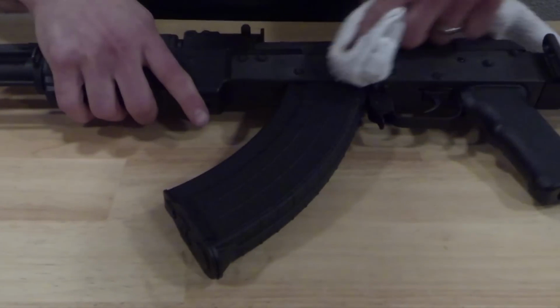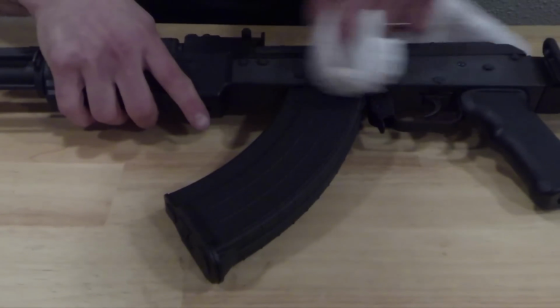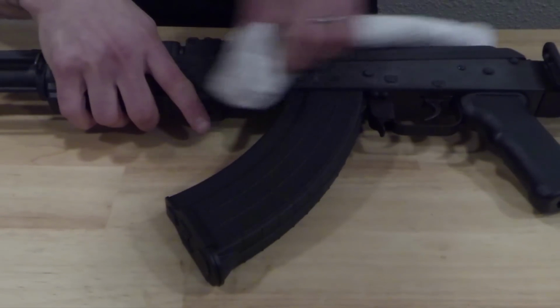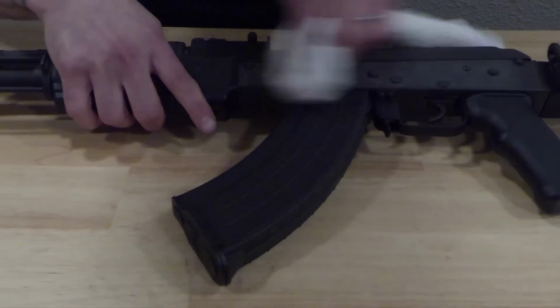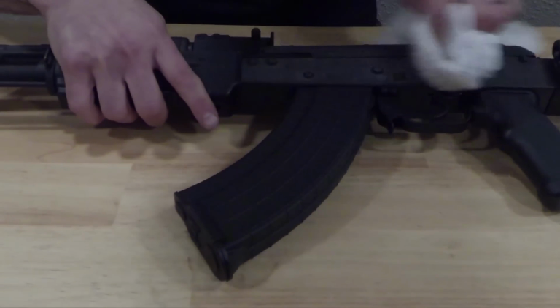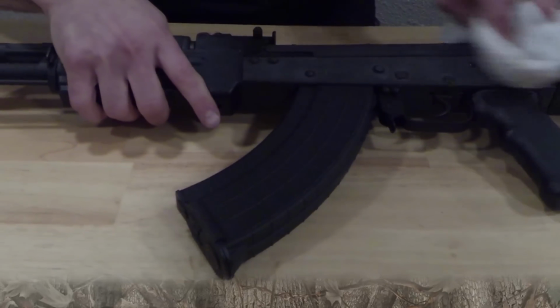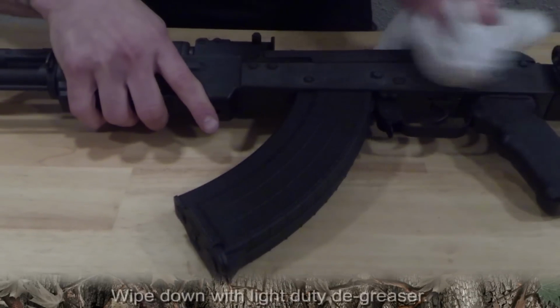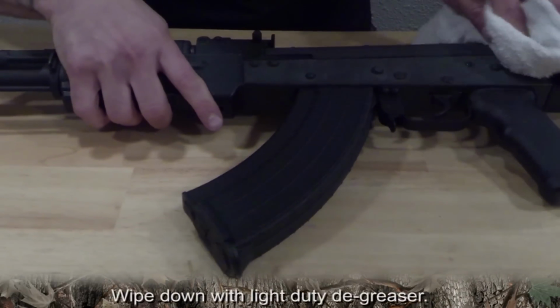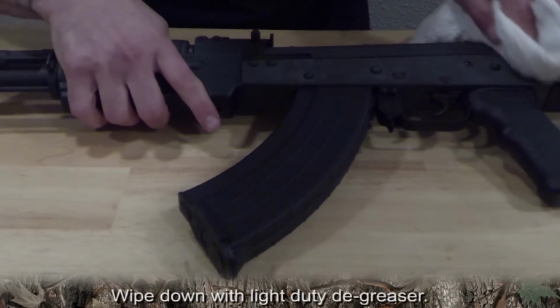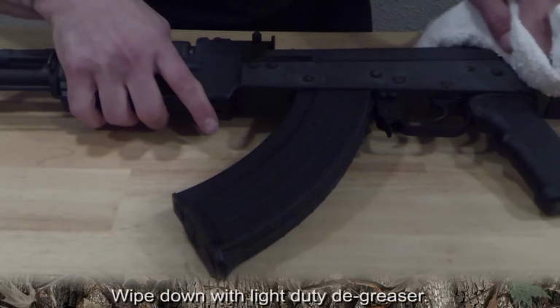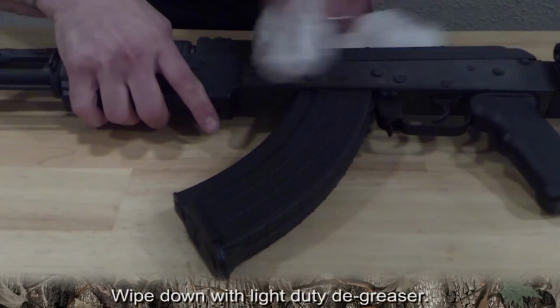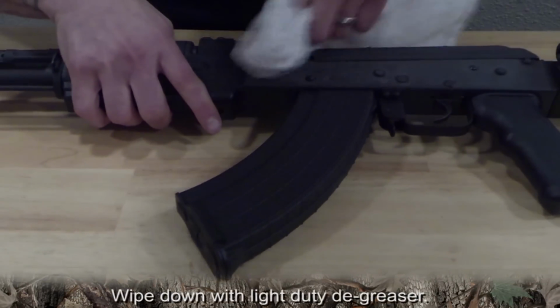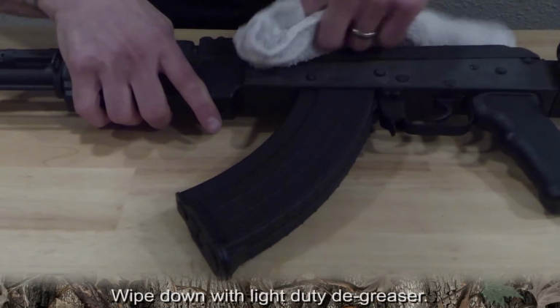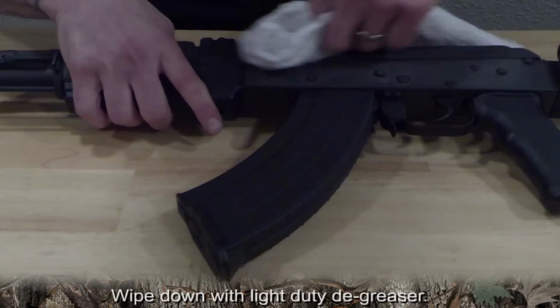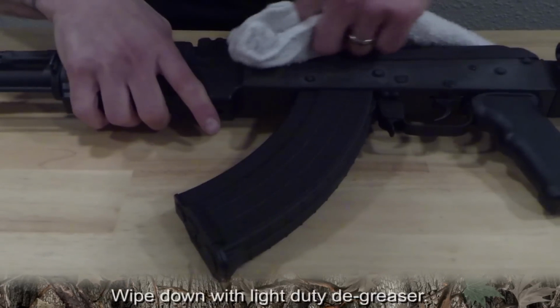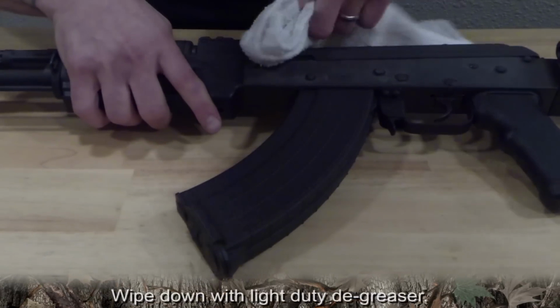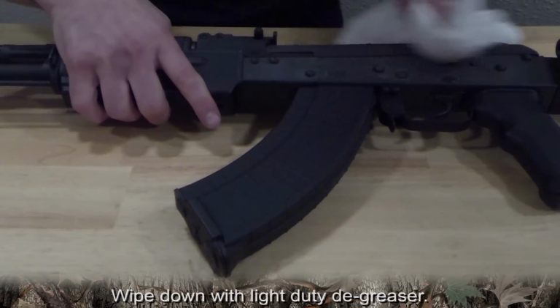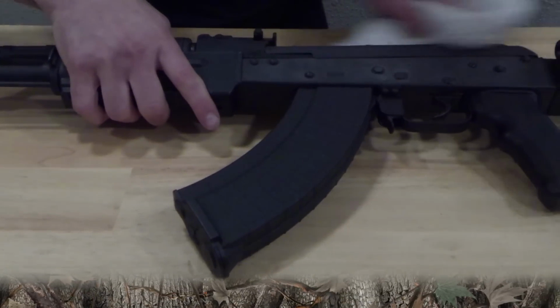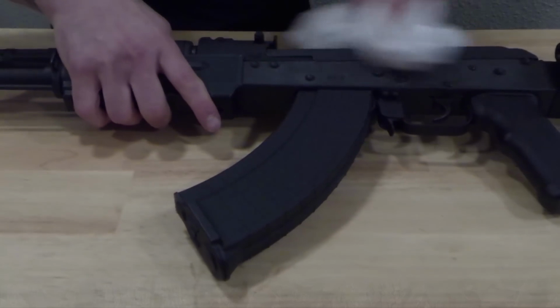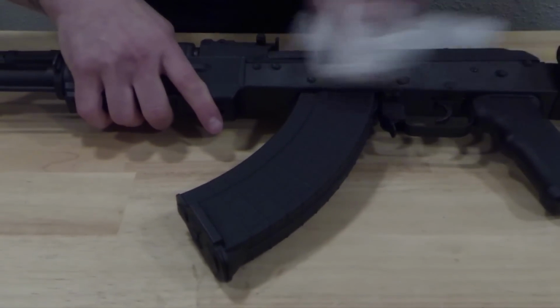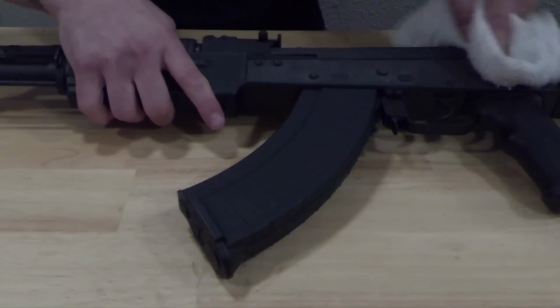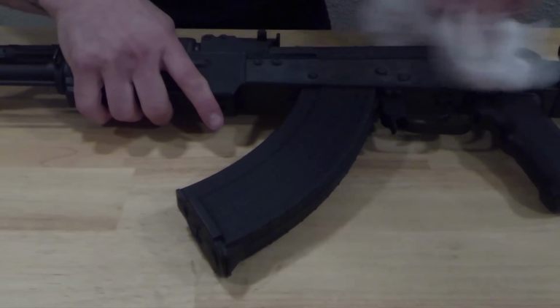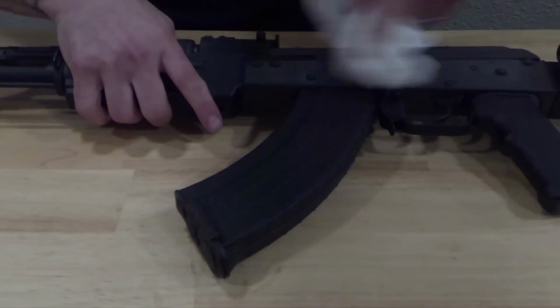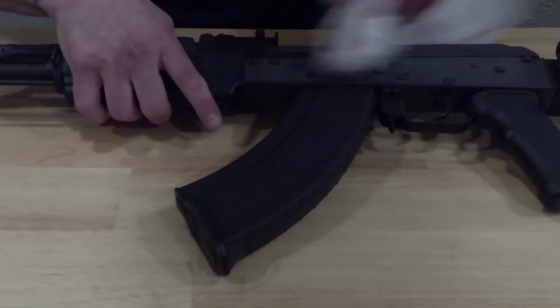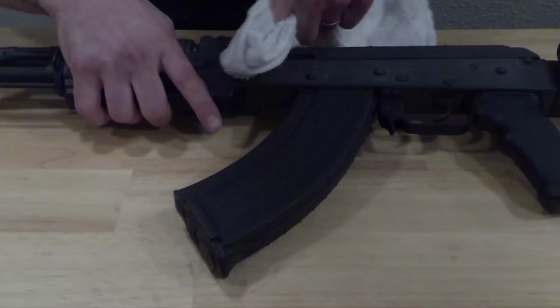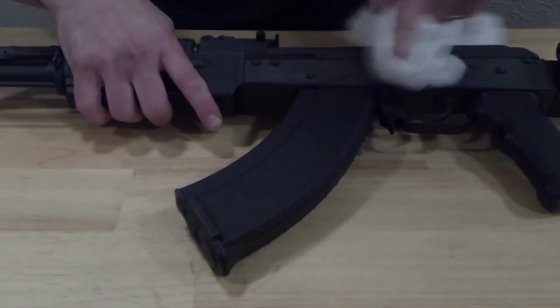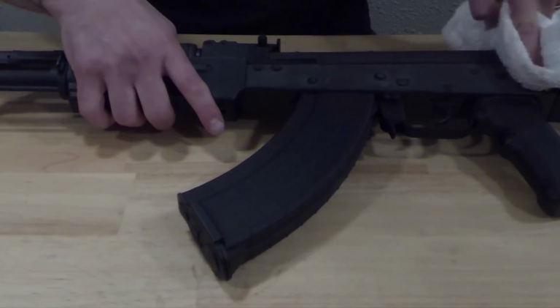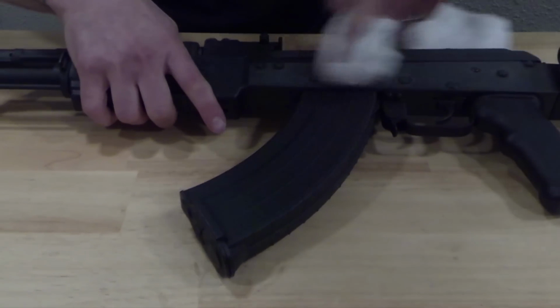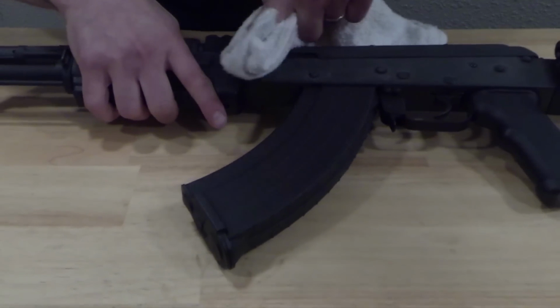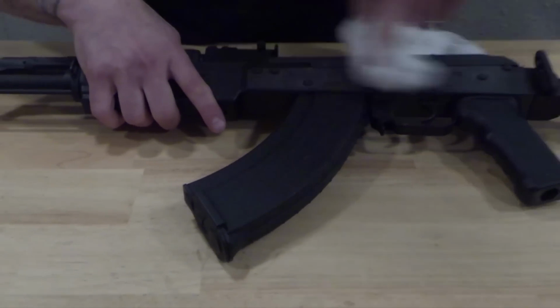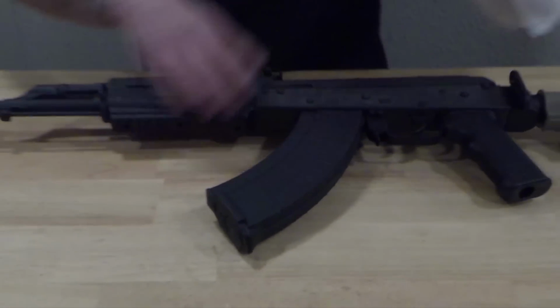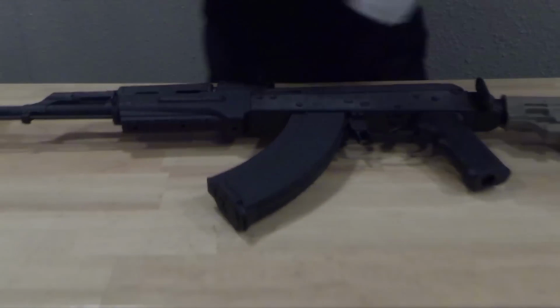We want to make sure to clean up the AK mag thoroughly with a light duty degreaser. Concentrate on the corners and recessed areas where the dirt and grease would settle. A clean mag makes for a clean install.